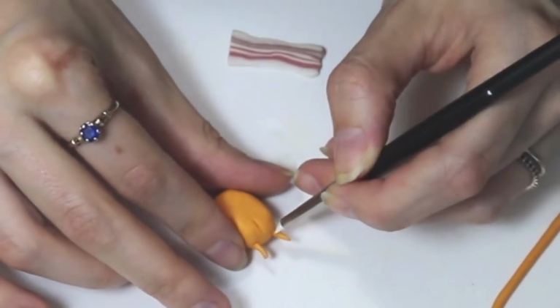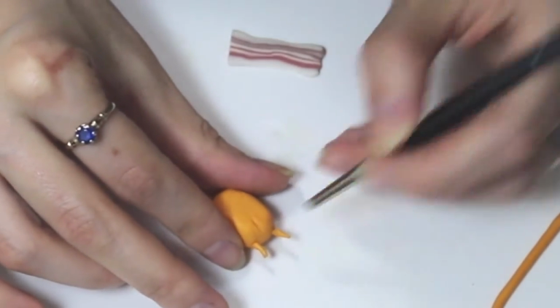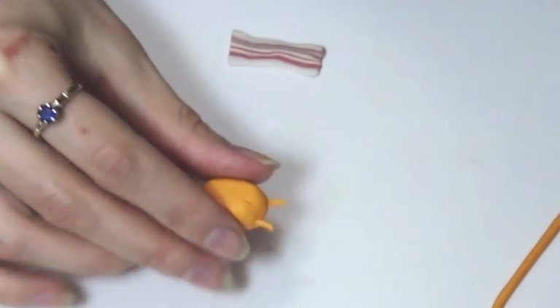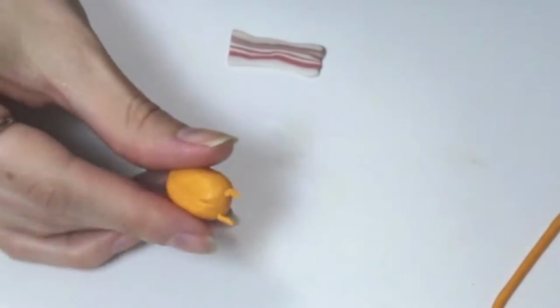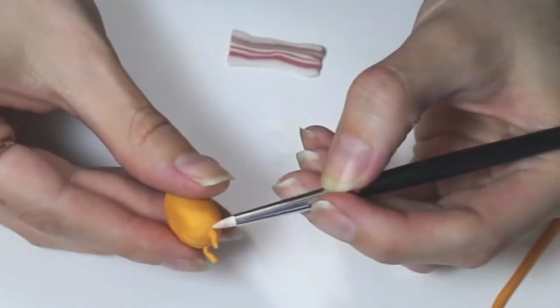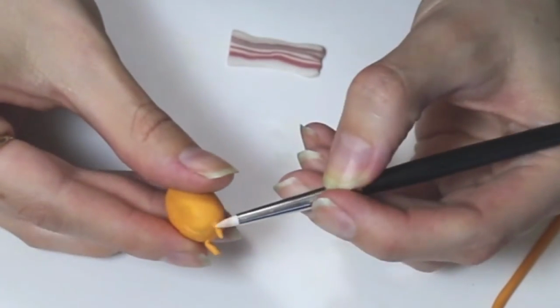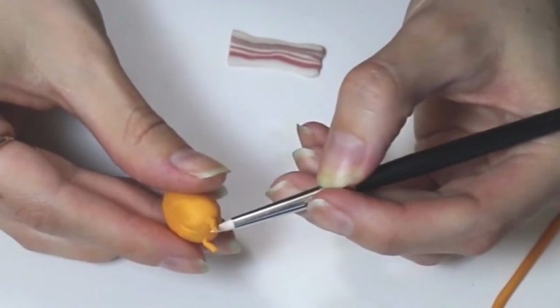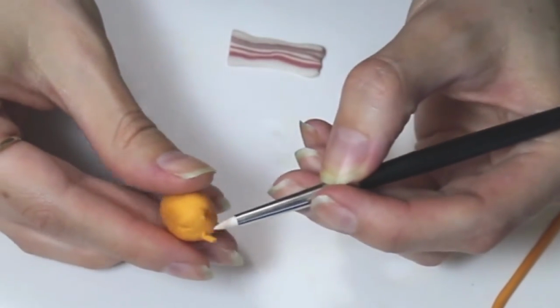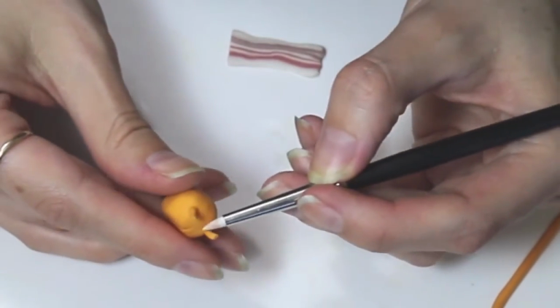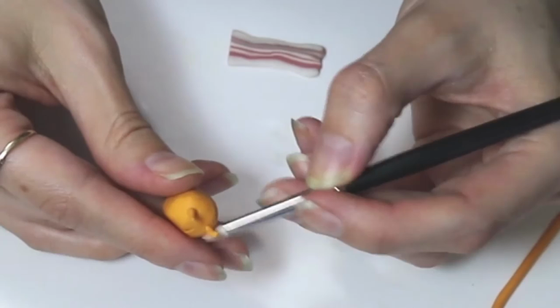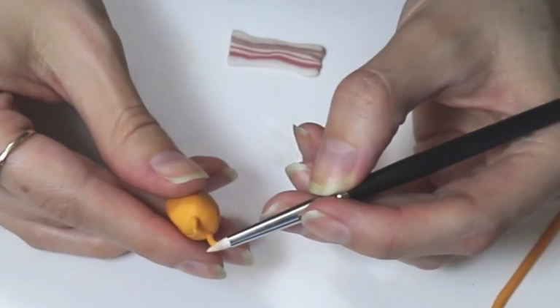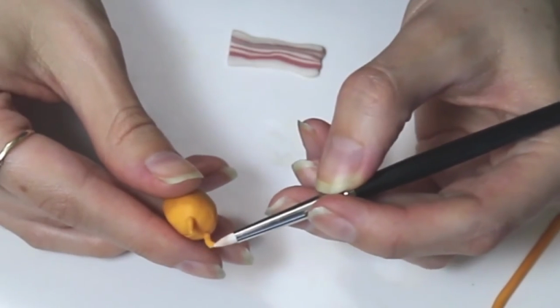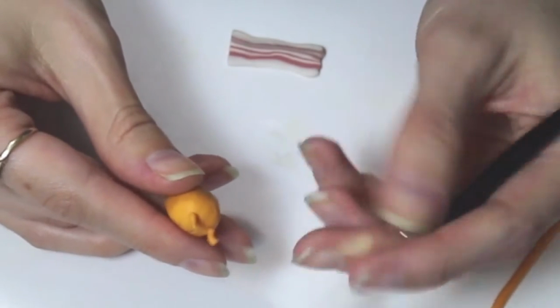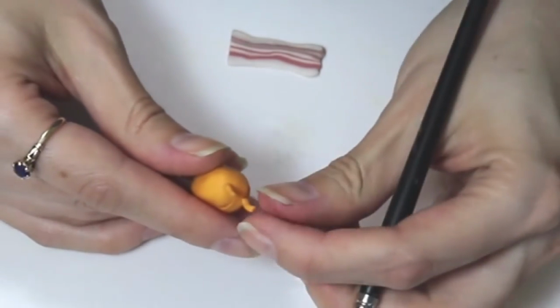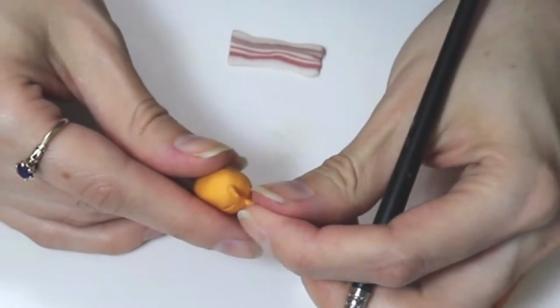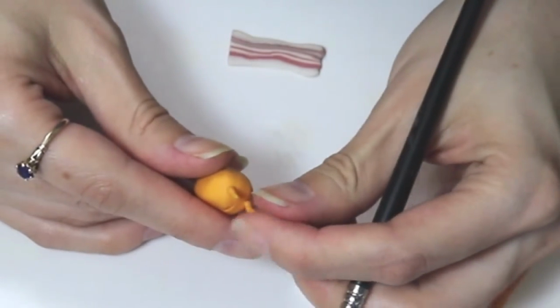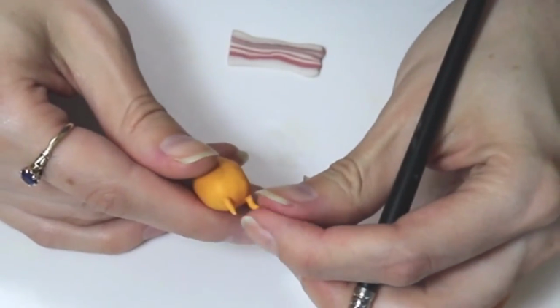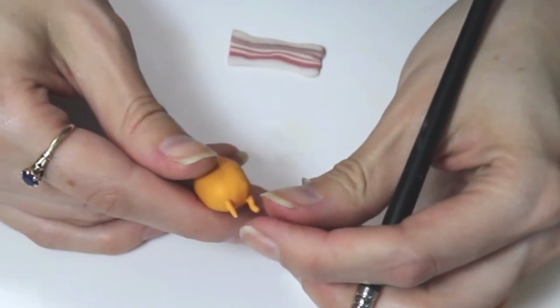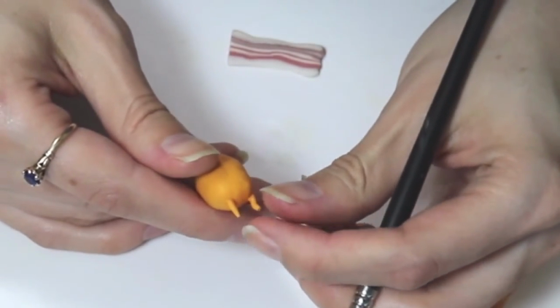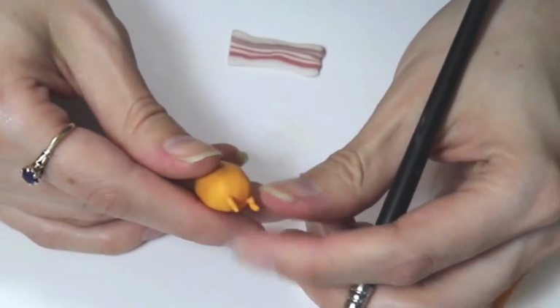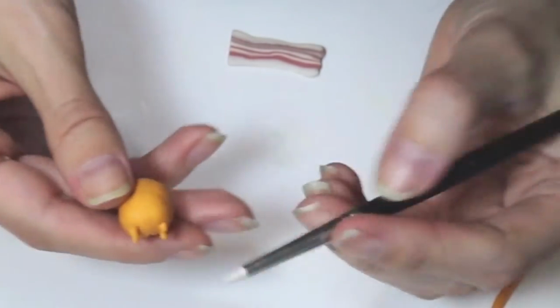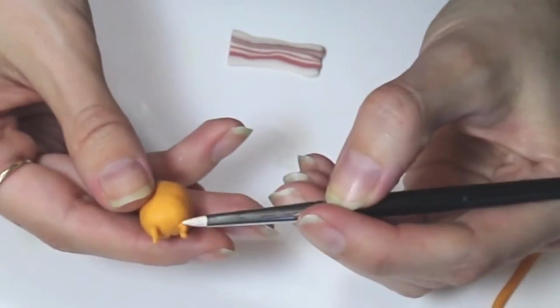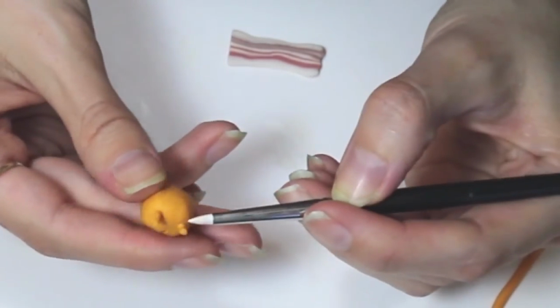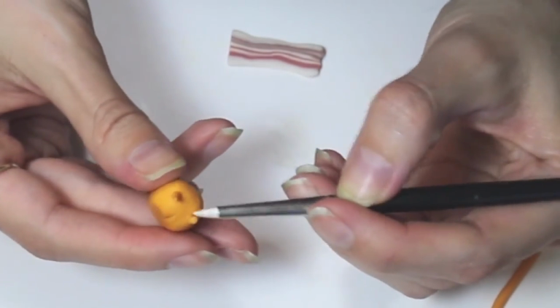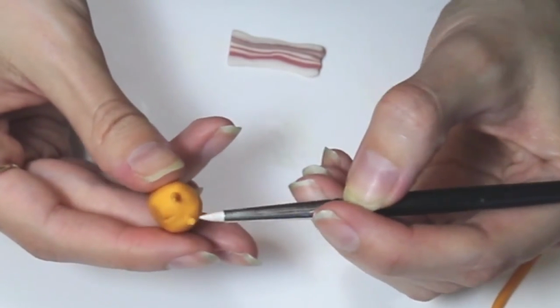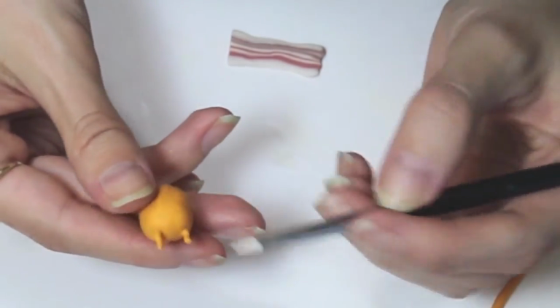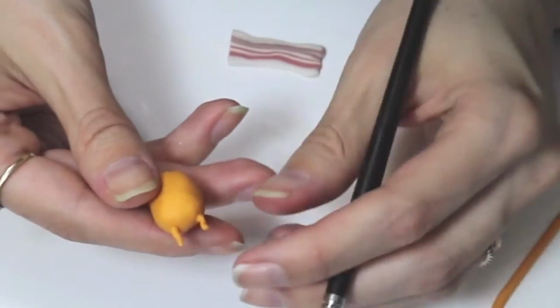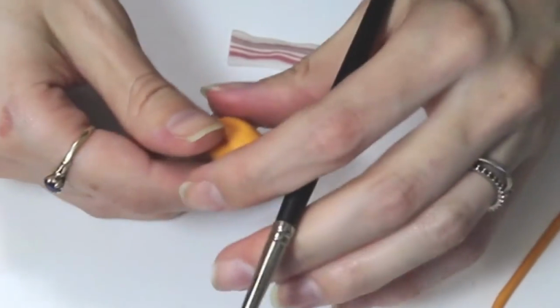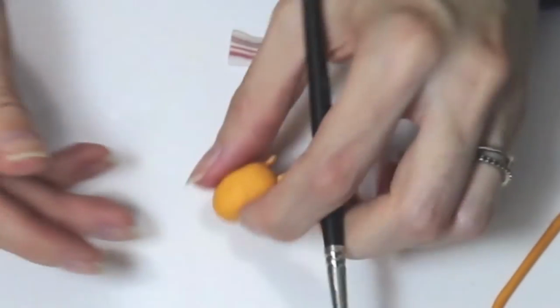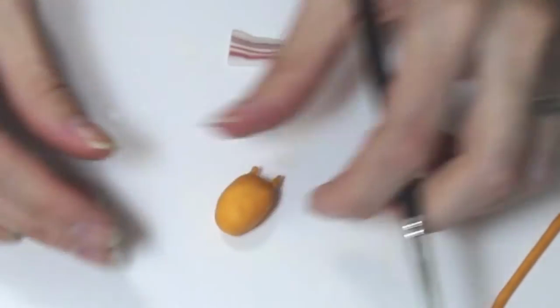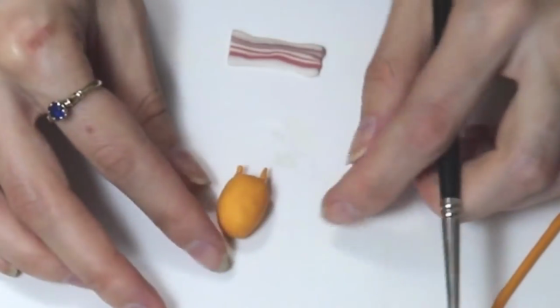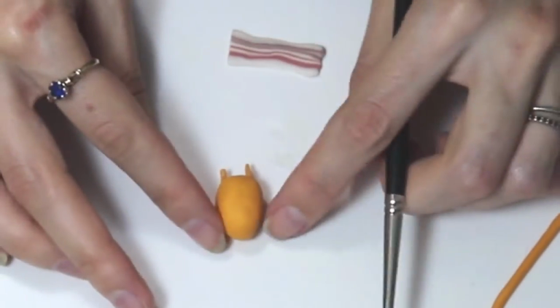And then I'm using one of my tools to just make sure everything is attached to his body there.